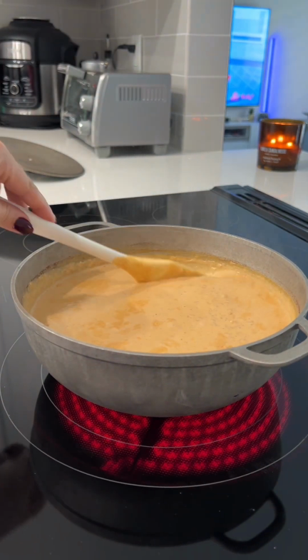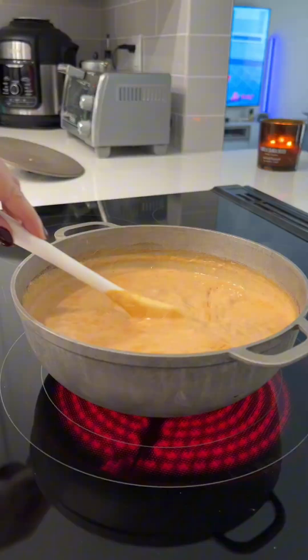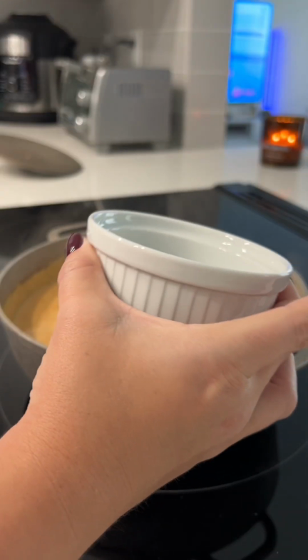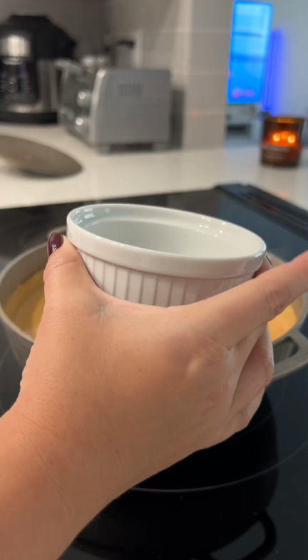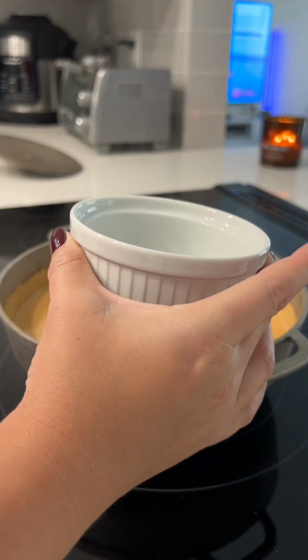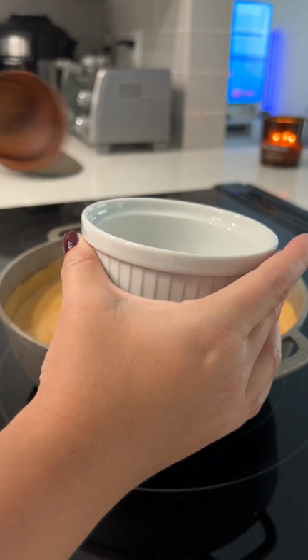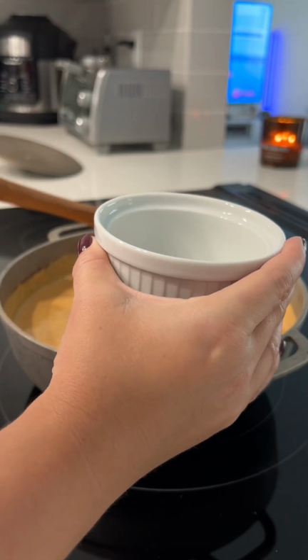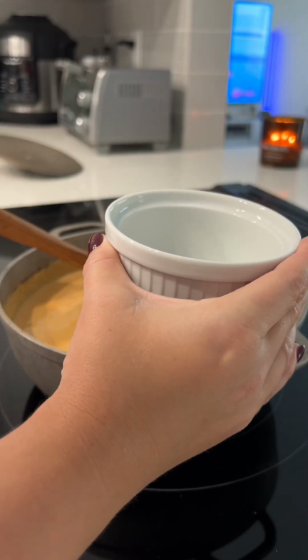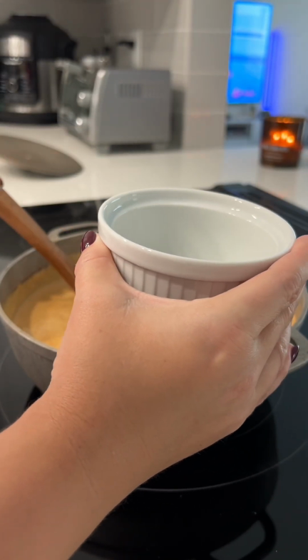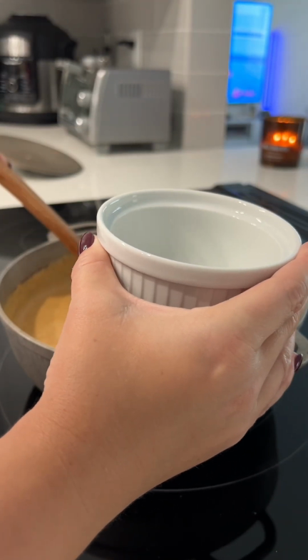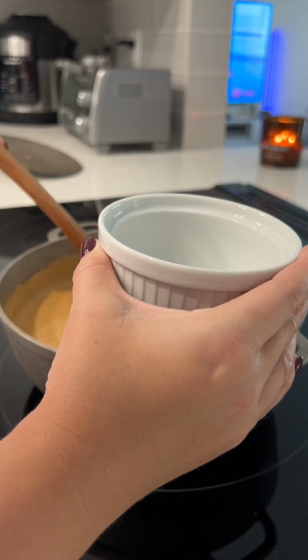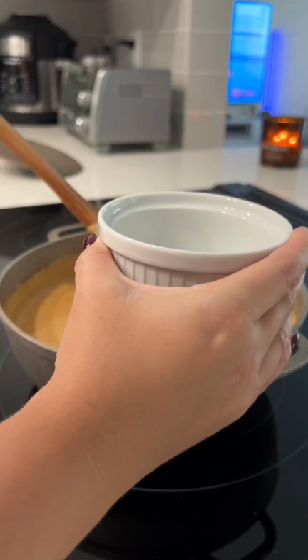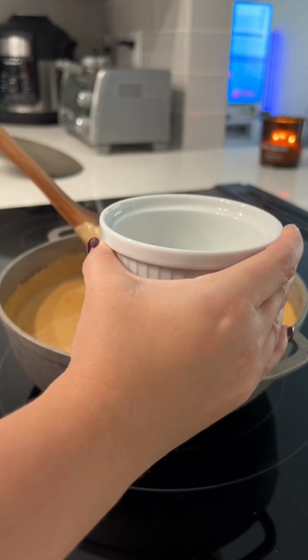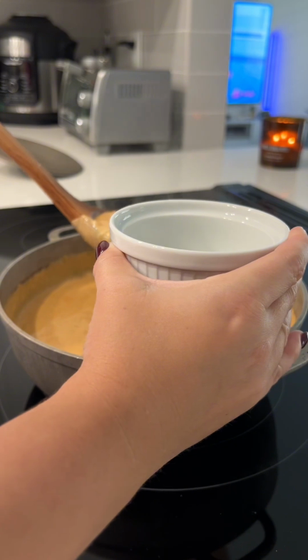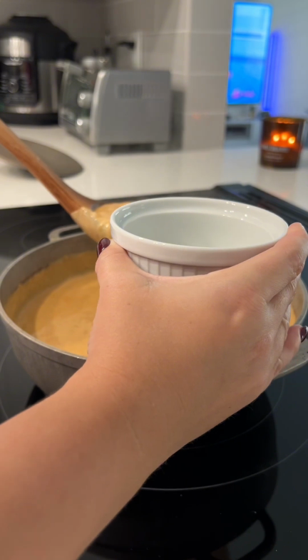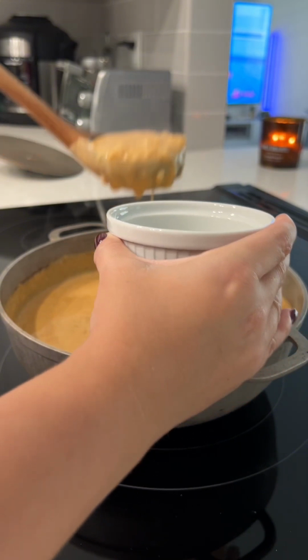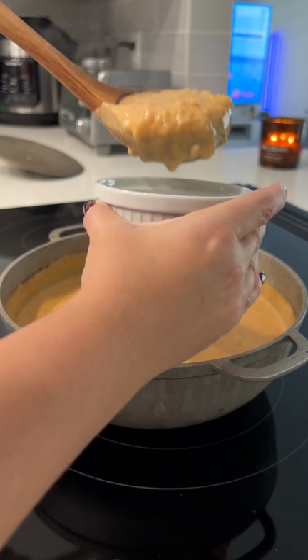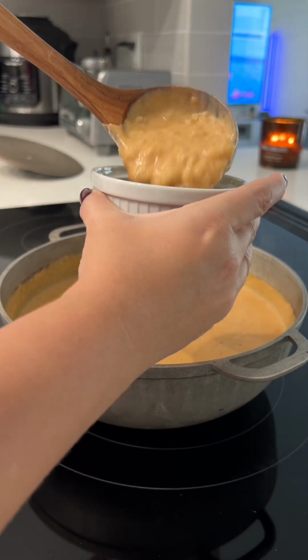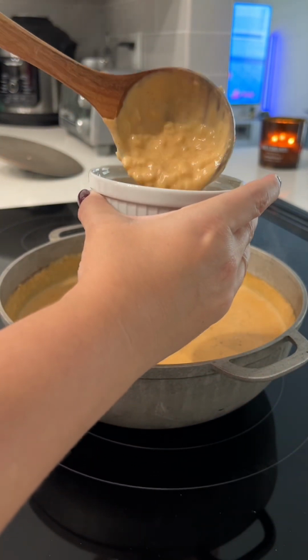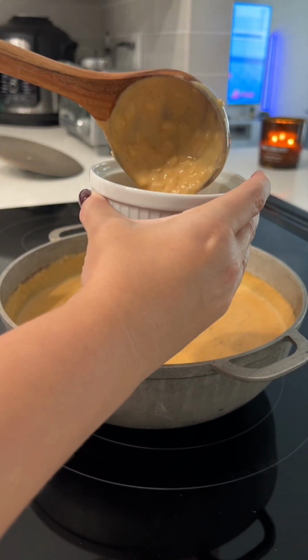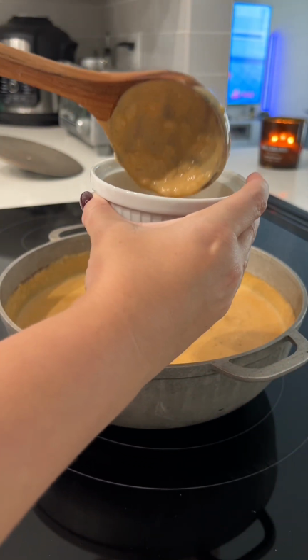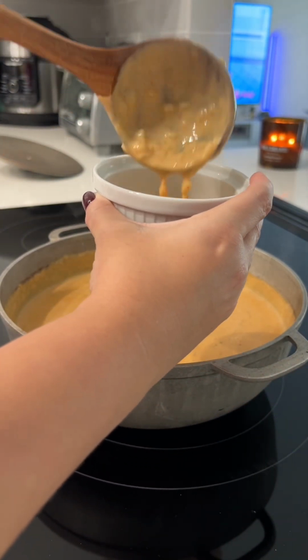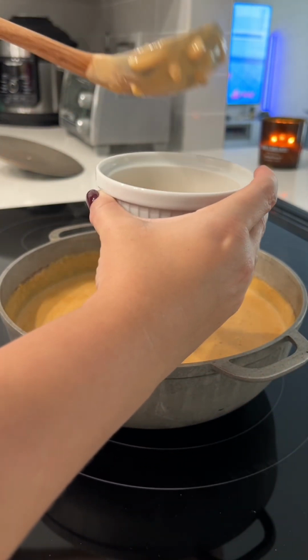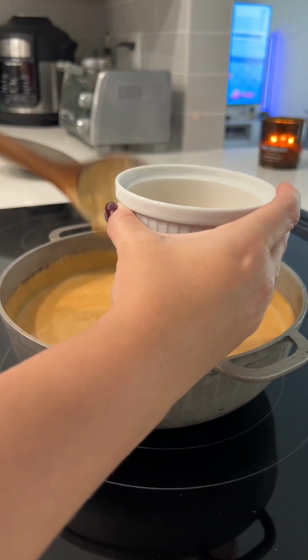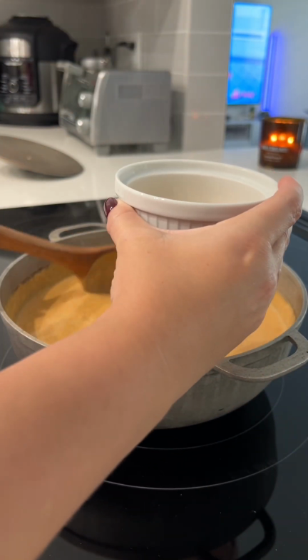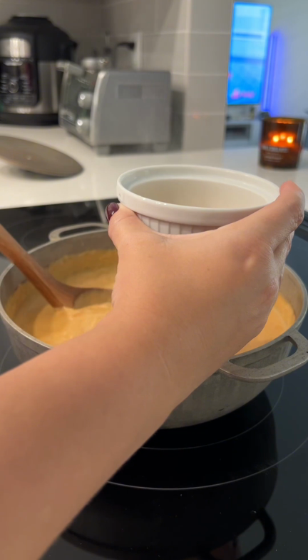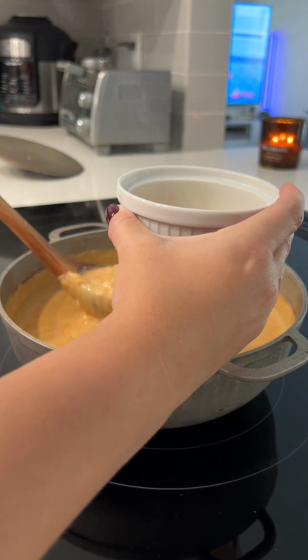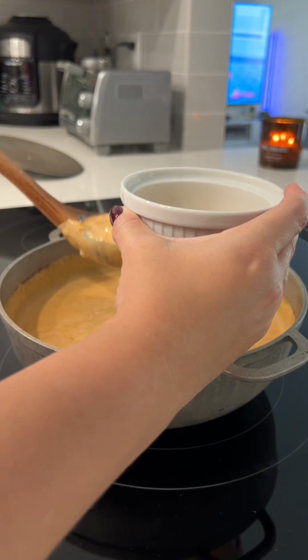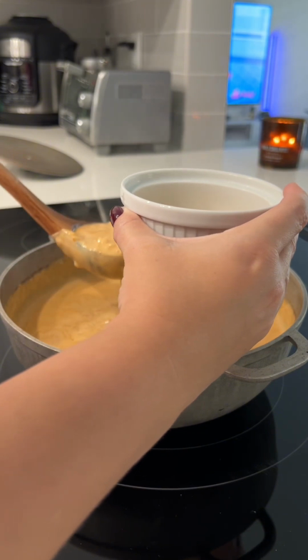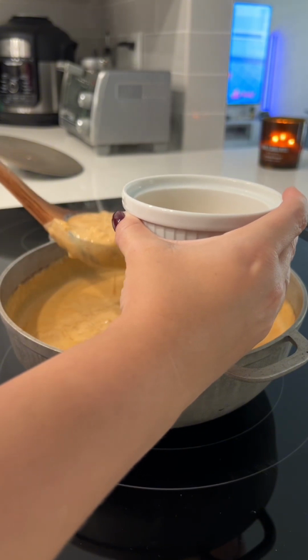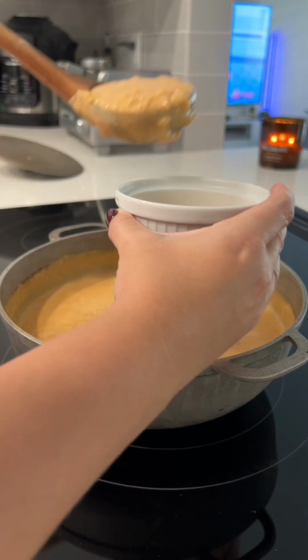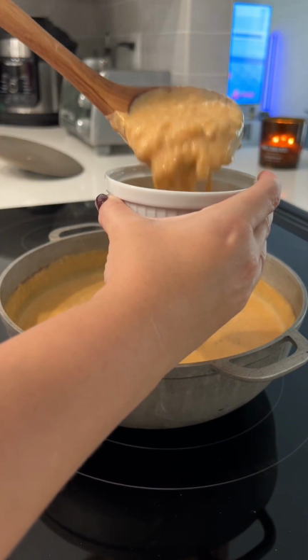Once it looks like this, I go ahead and serve it. This is perfect for me depending on how you like your arroz con leche. If you like it a little bit runnier, then go ahead and stop it before this point, but this is how I like it.